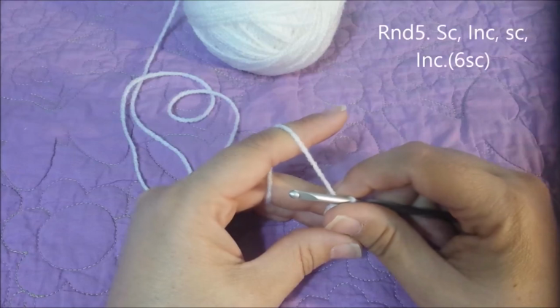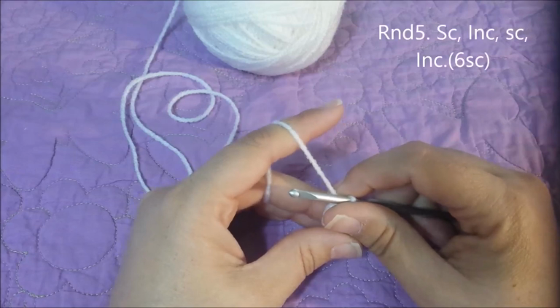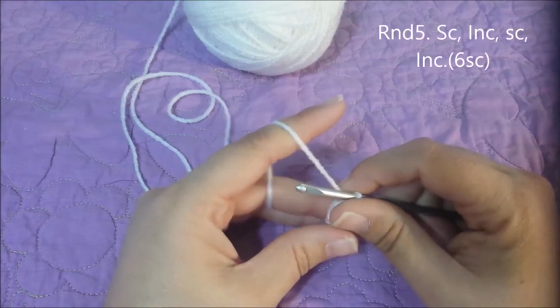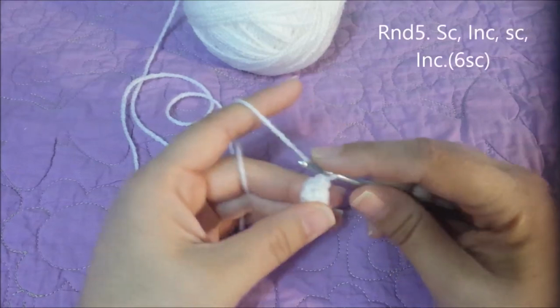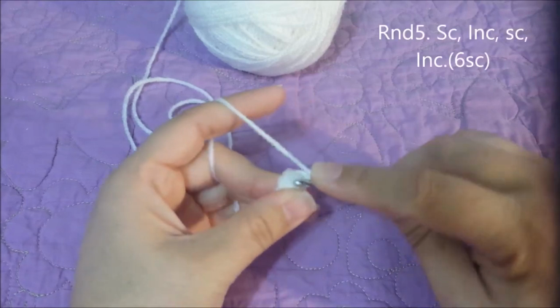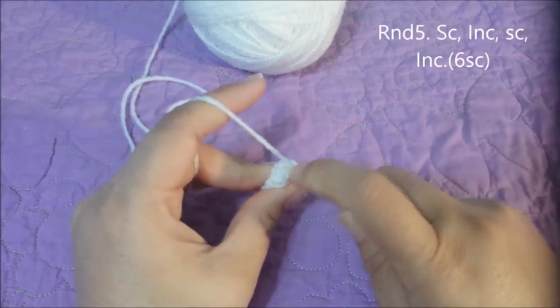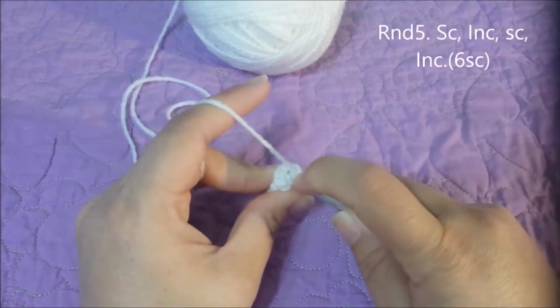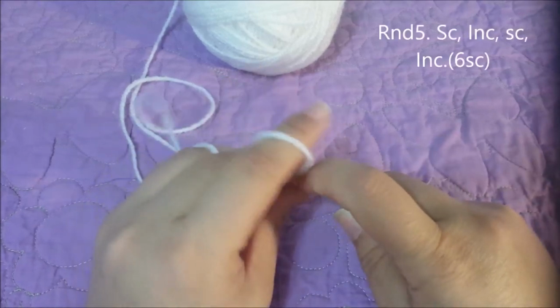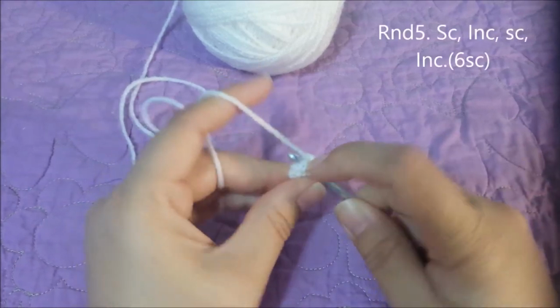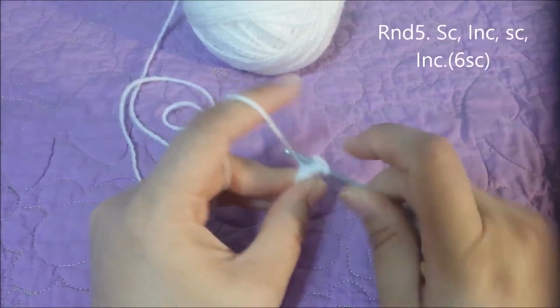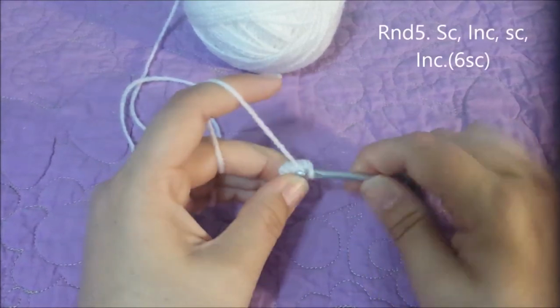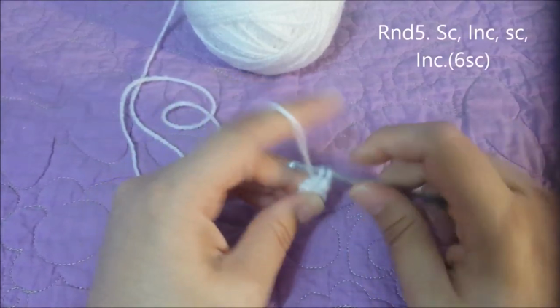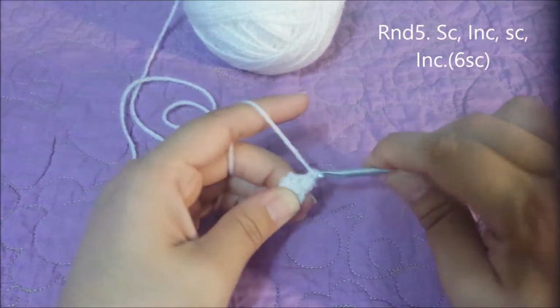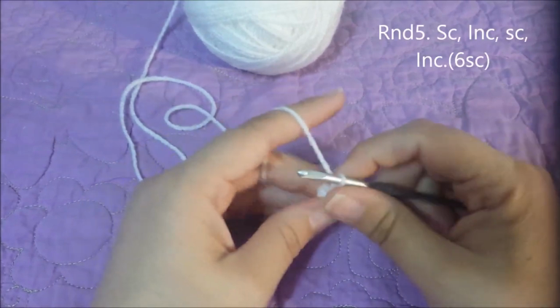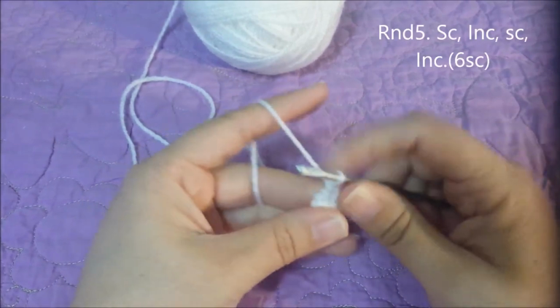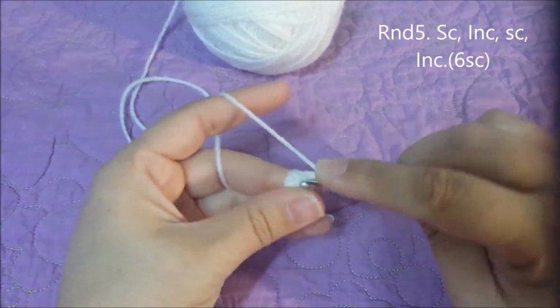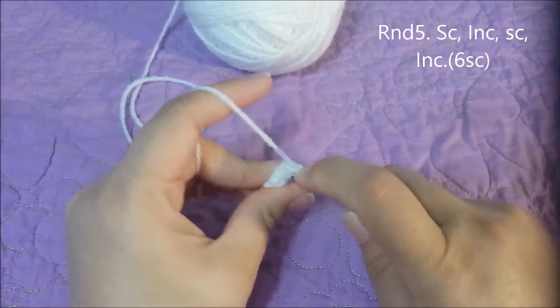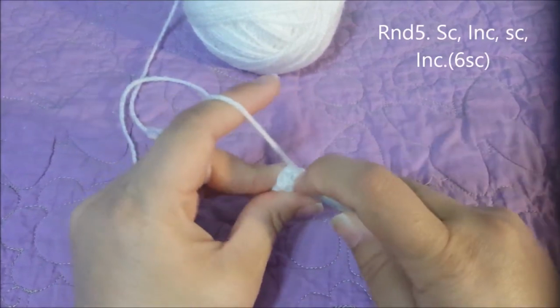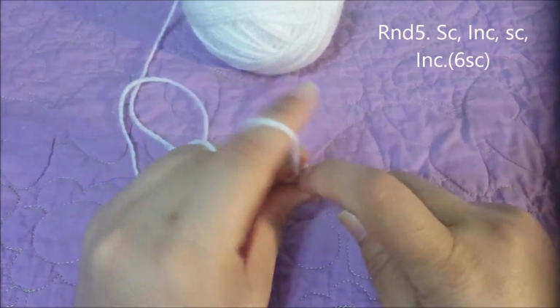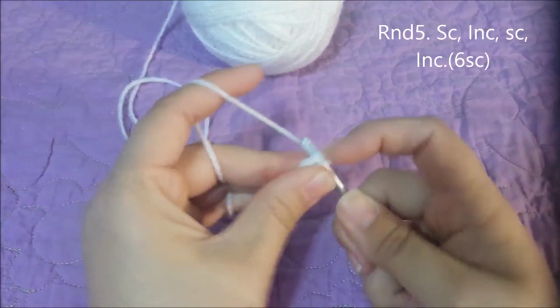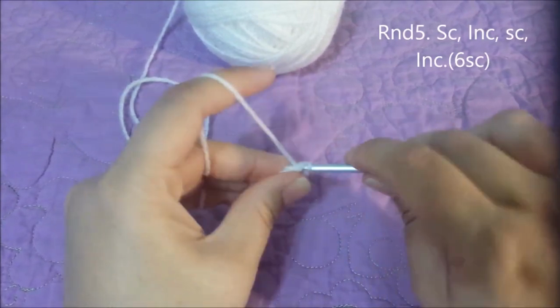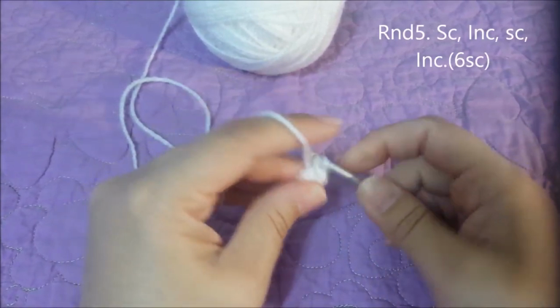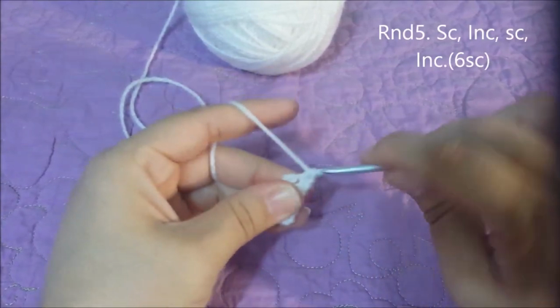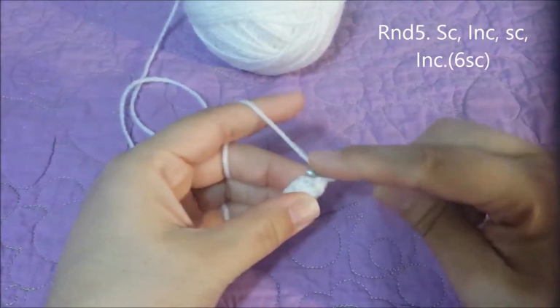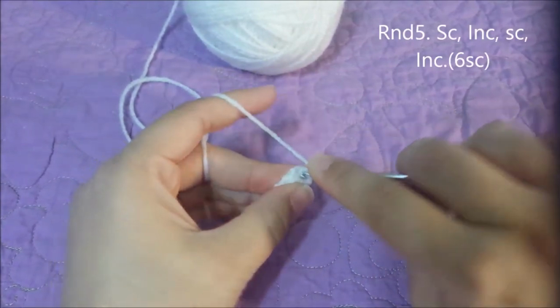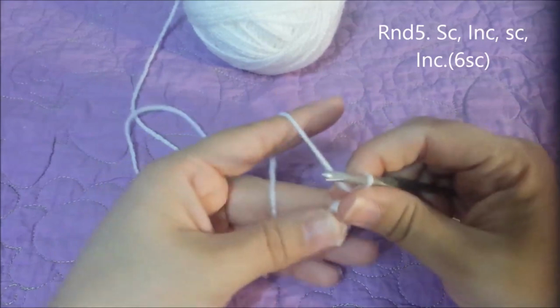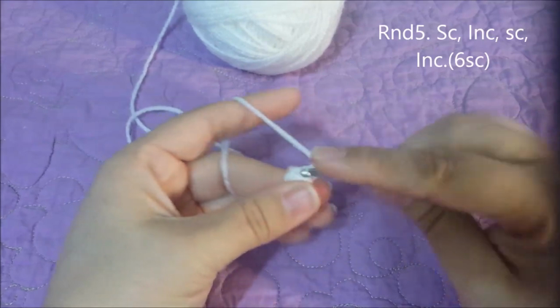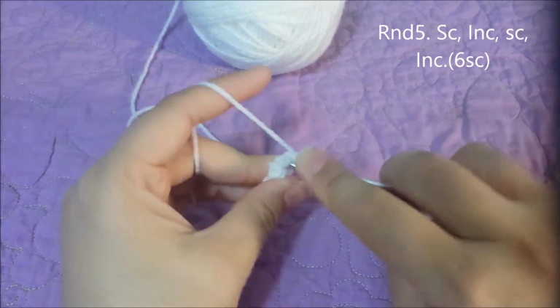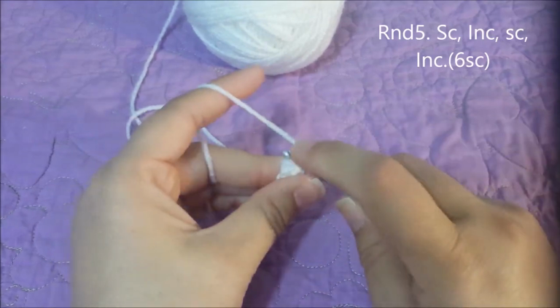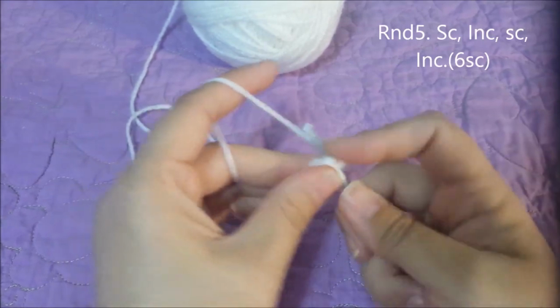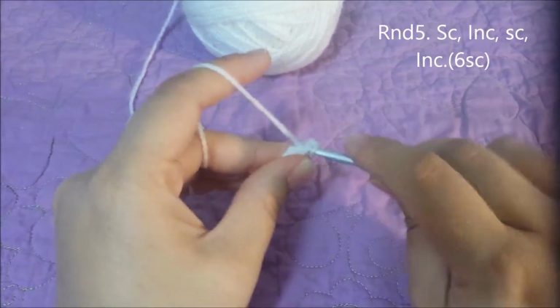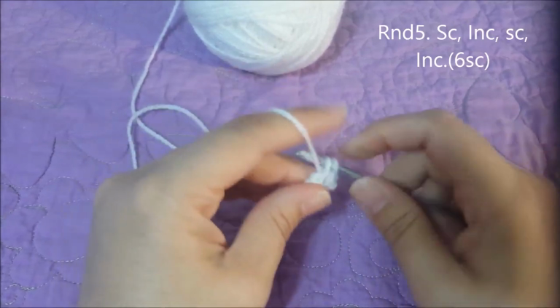In rounds two through four, you're going to single crochet in each single crochet around, for four single crochets at the end of round four. Round five: you're going to single crochet in the first single crochet and then two in the next, twice, for six single crochets at the end of round five.